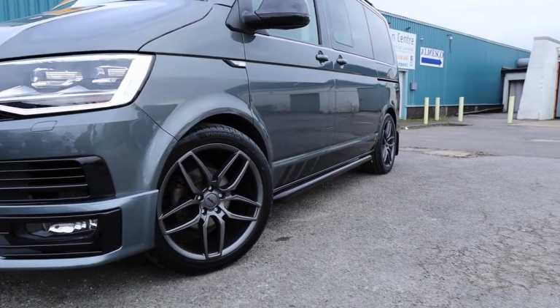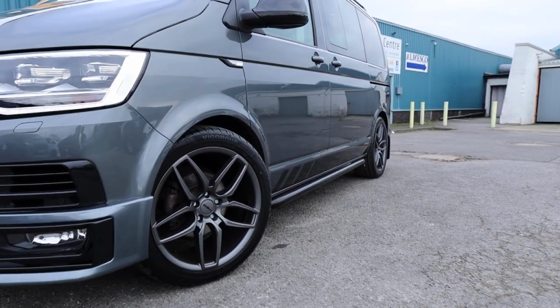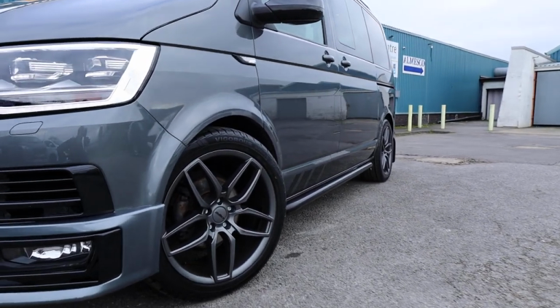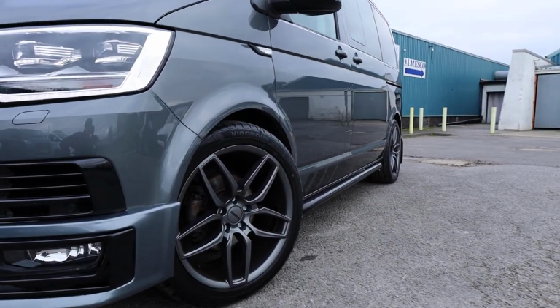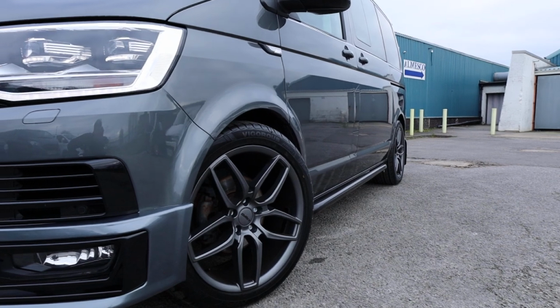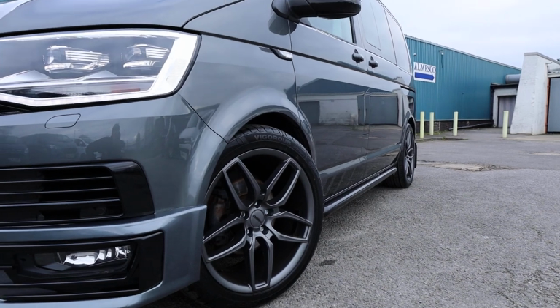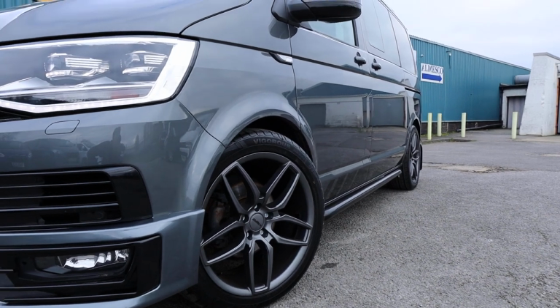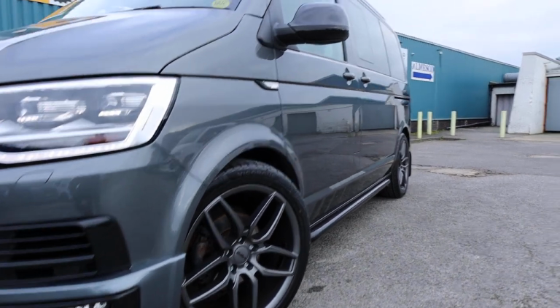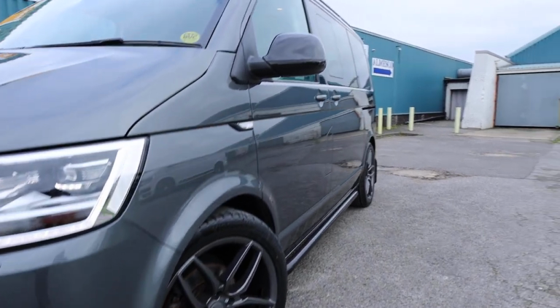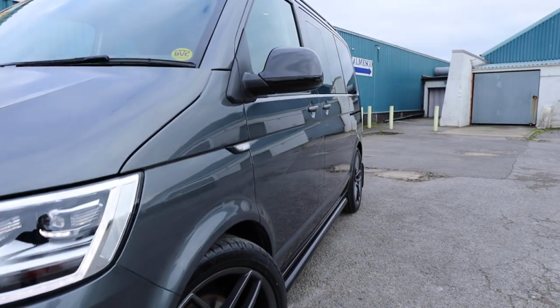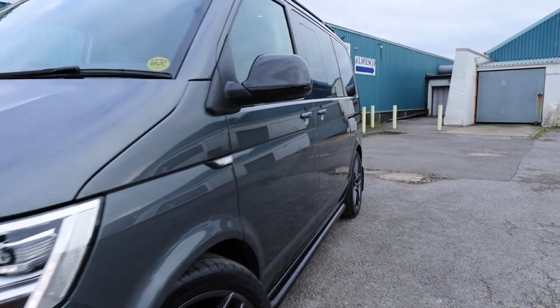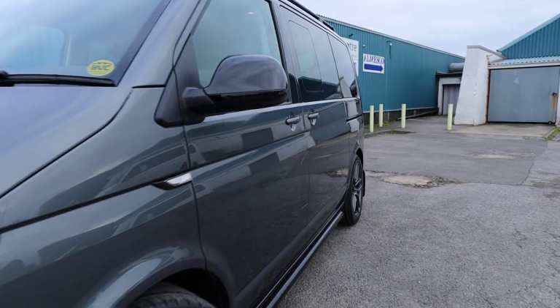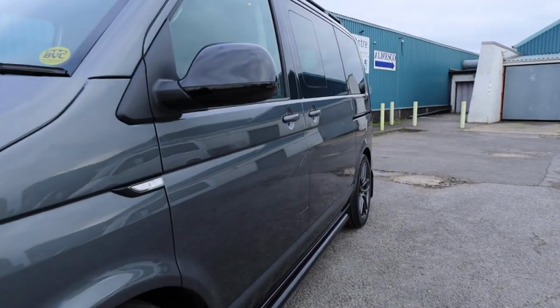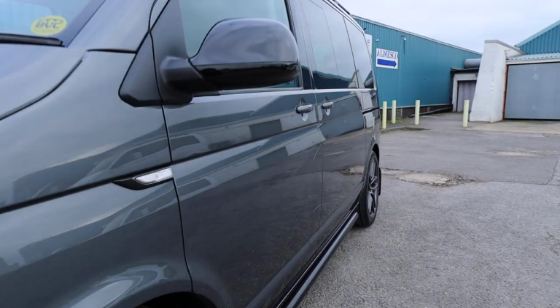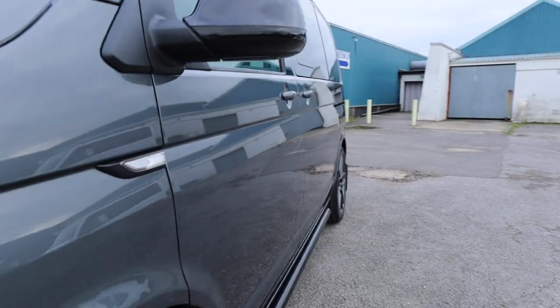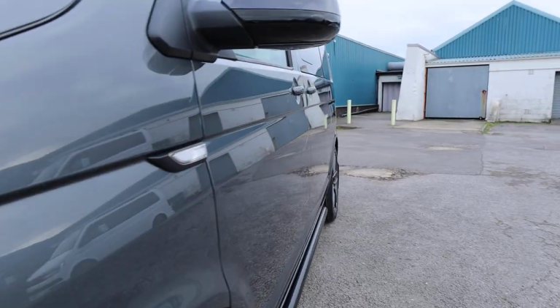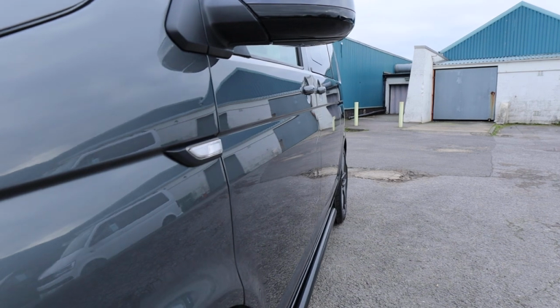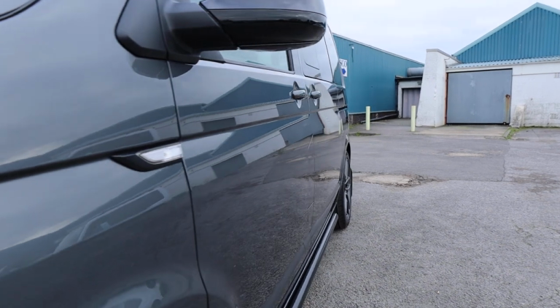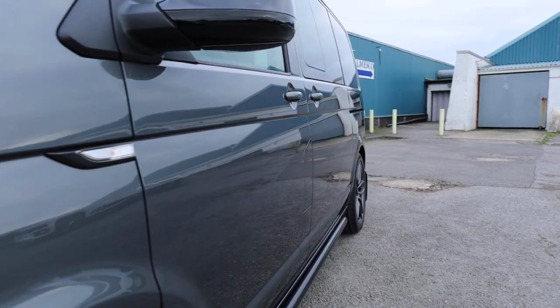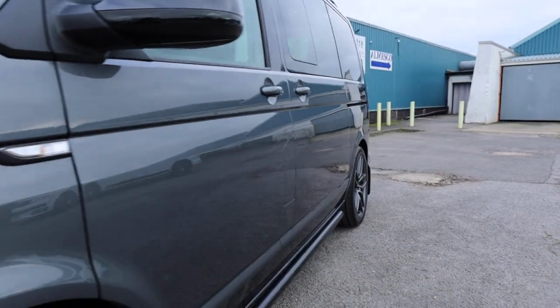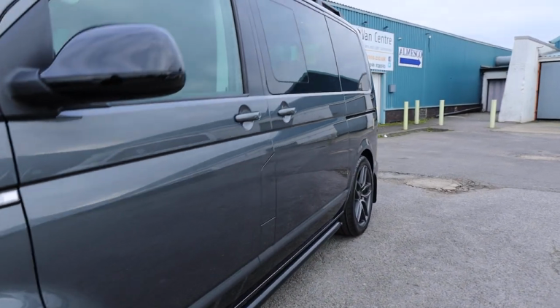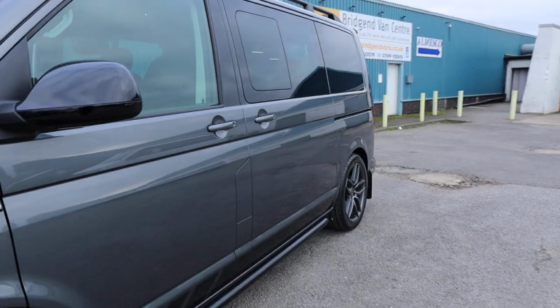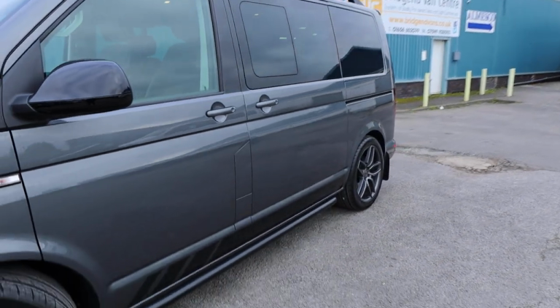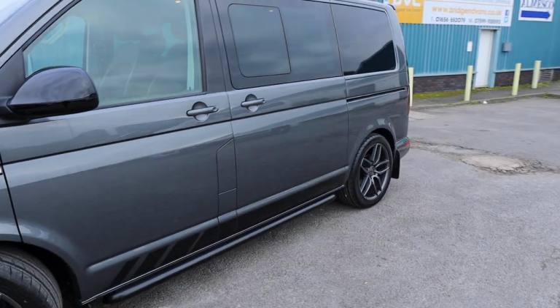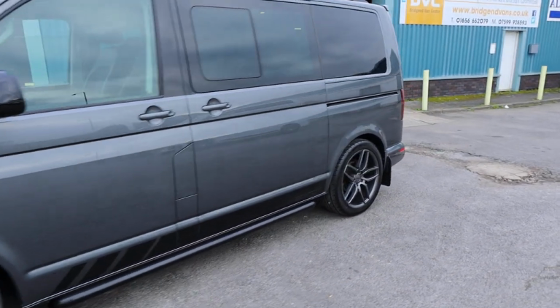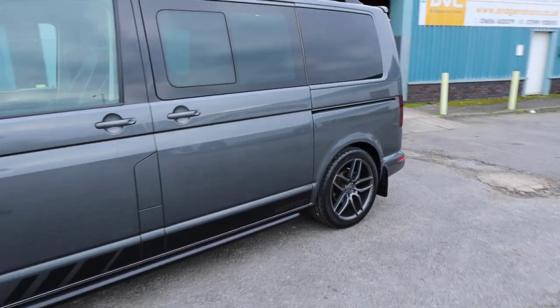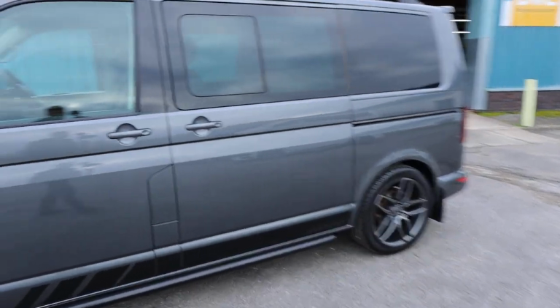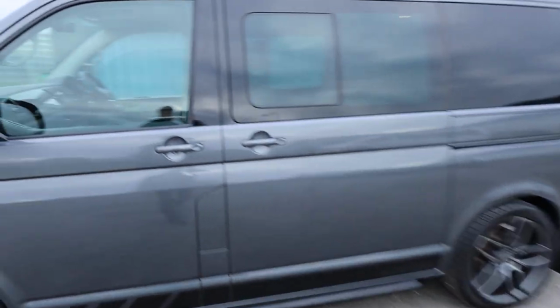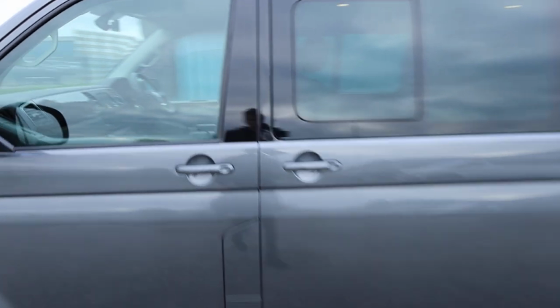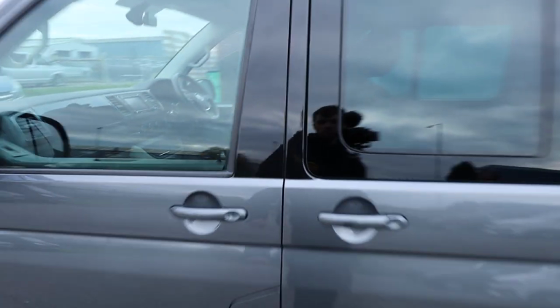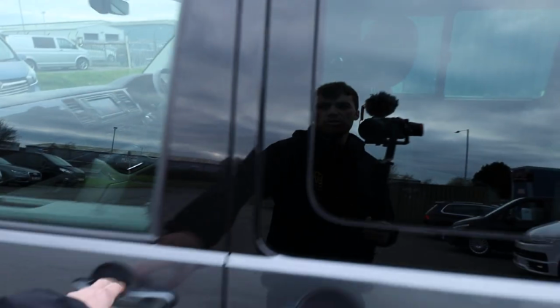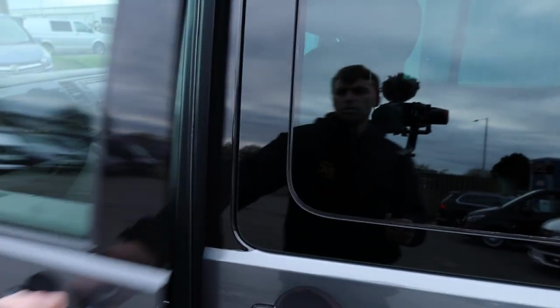Looking down the passenger side of the vehicle, and again just looking in those reflections — you can just see how clean and straight this is. Absolutely stunning.